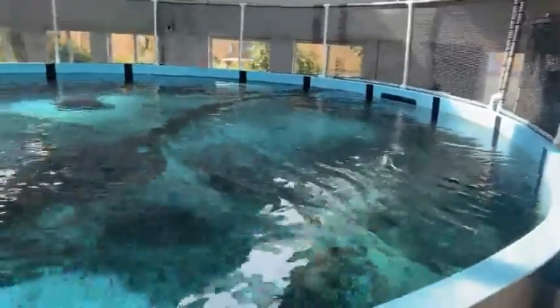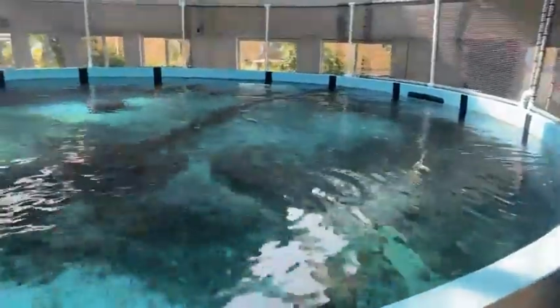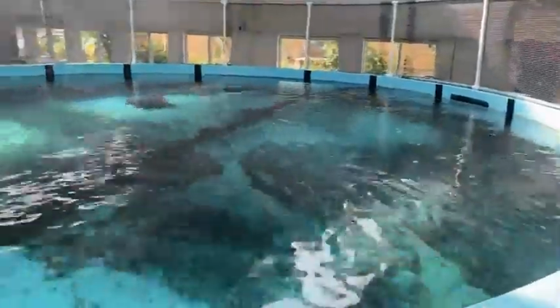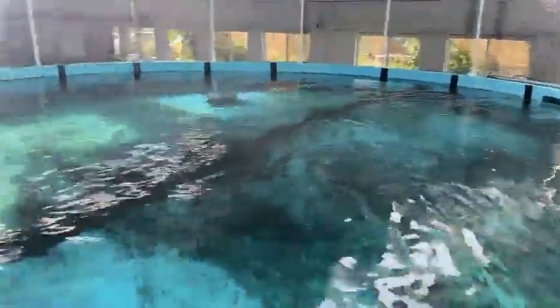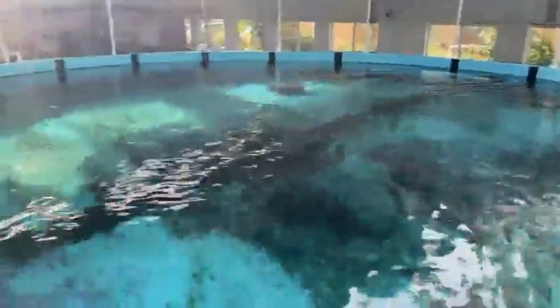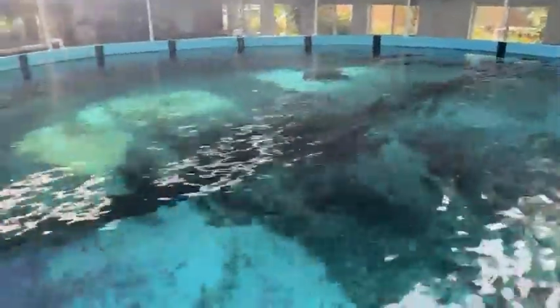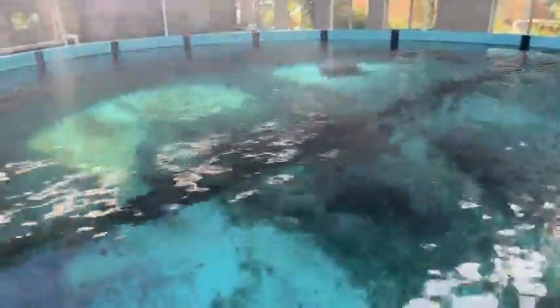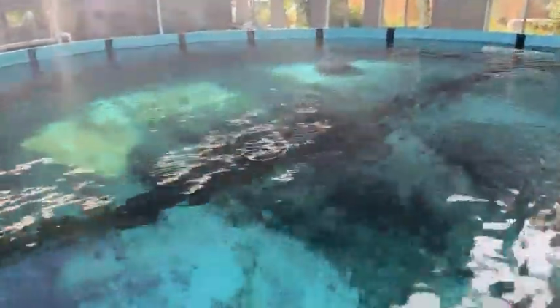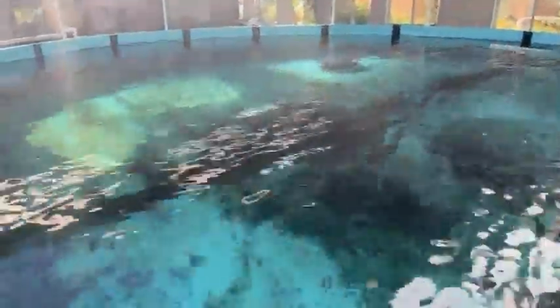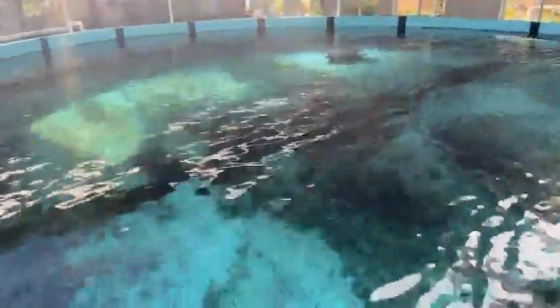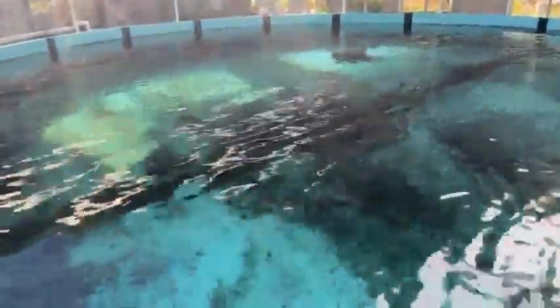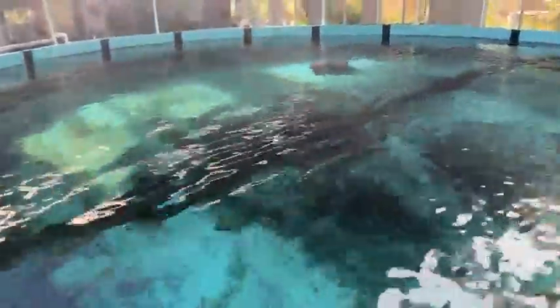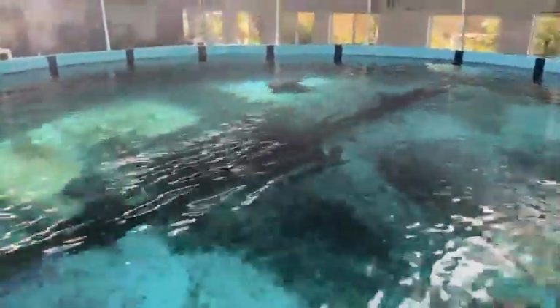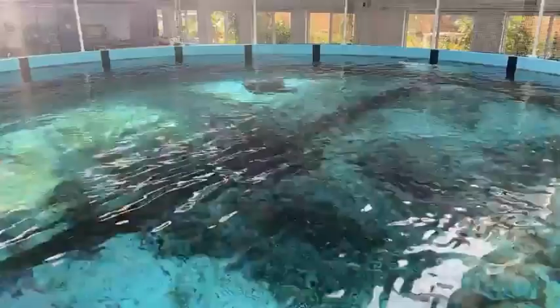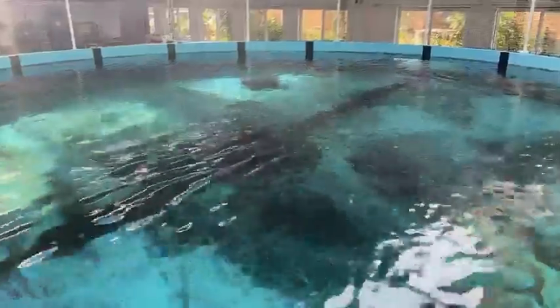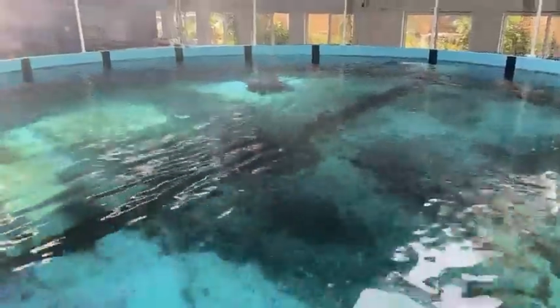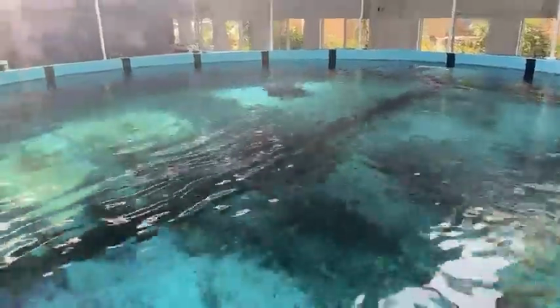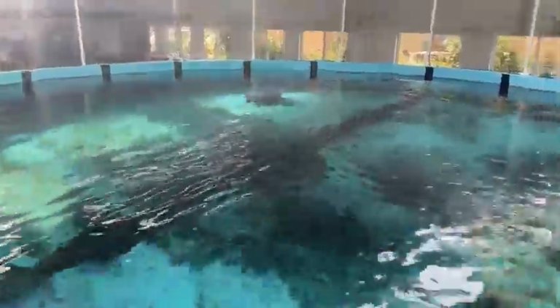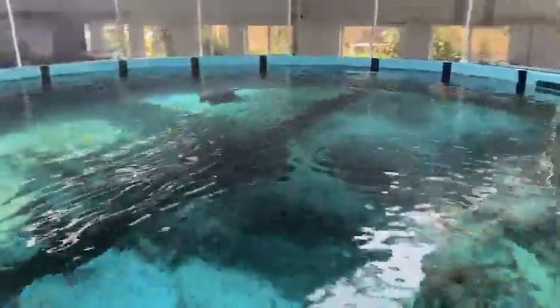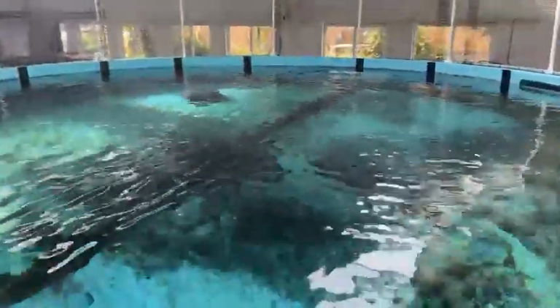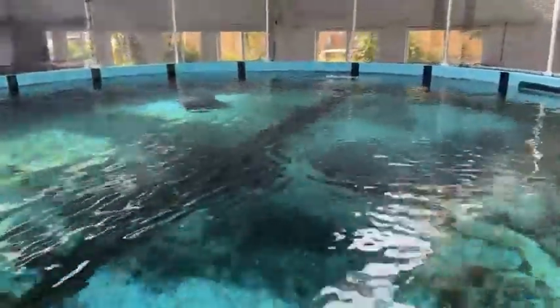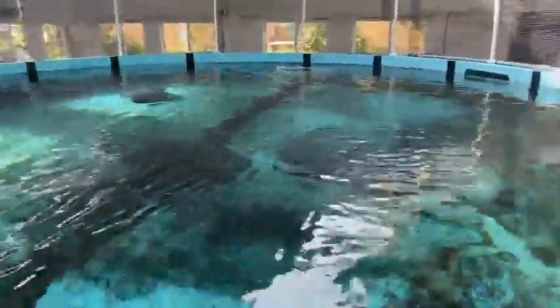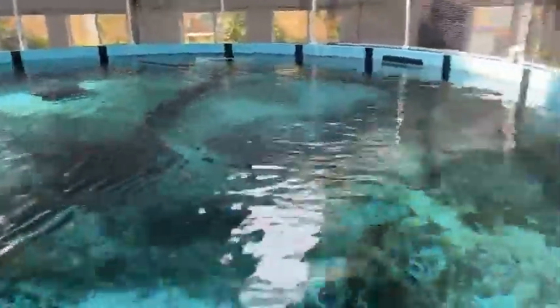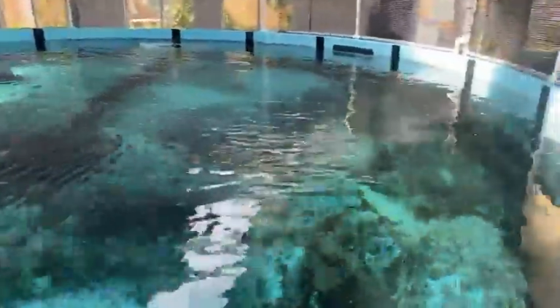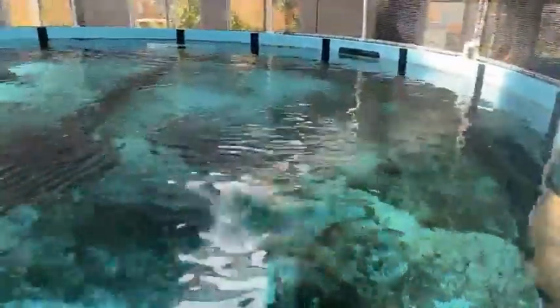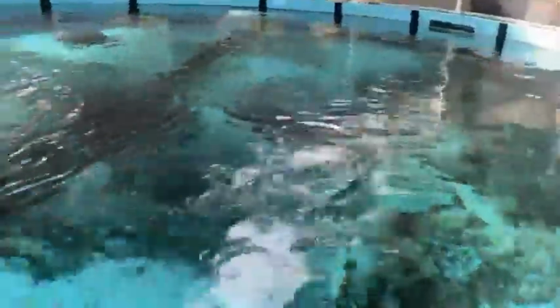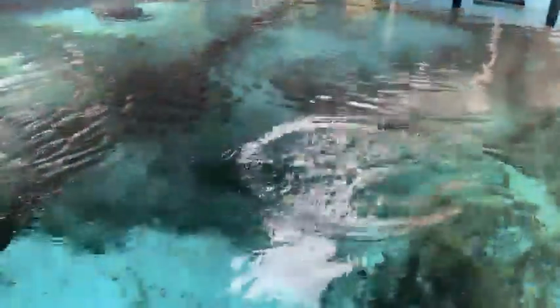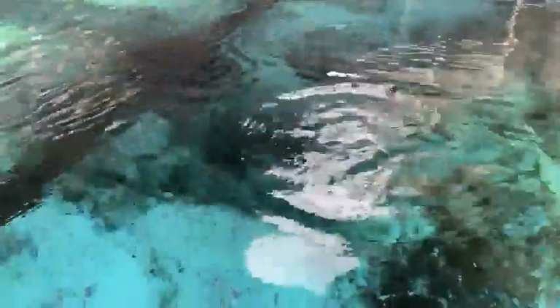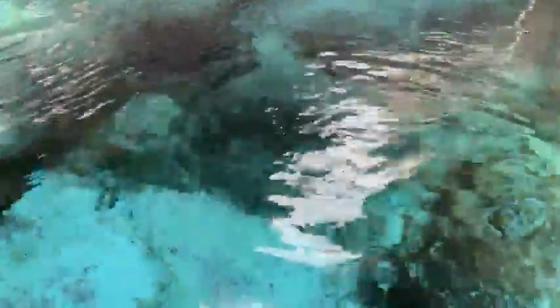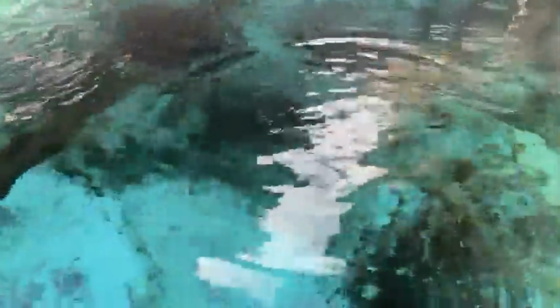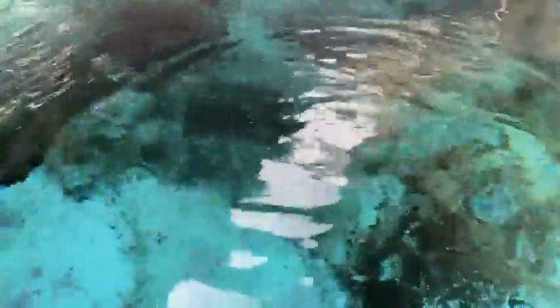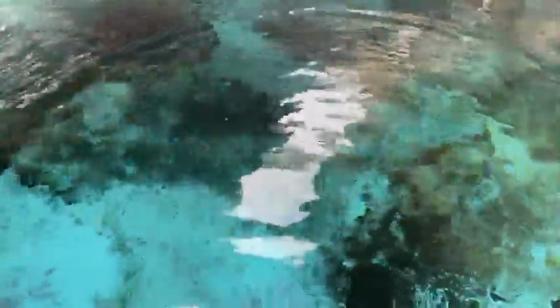In this tank that you can see right now, we have a green sea turtle, which we're going to be feeding right now just so you can see it up close. And hopefully it'll come over soon.